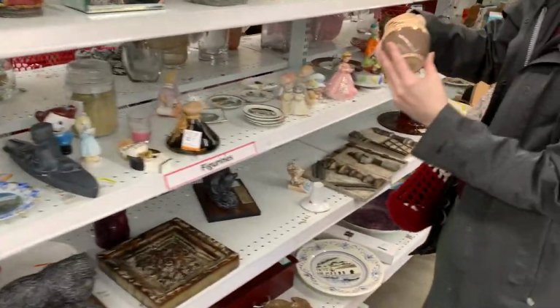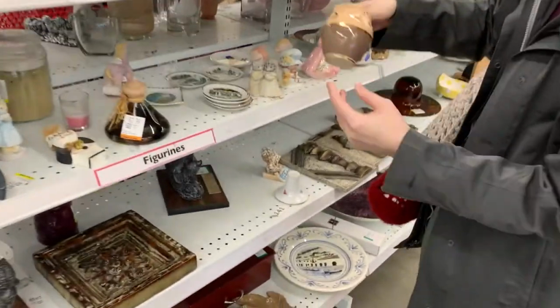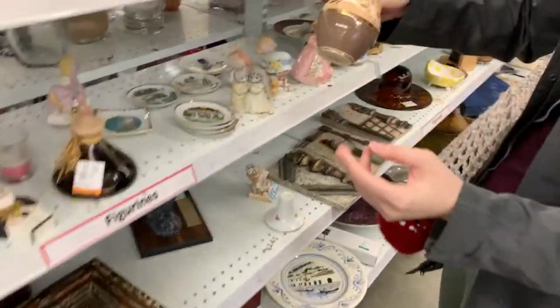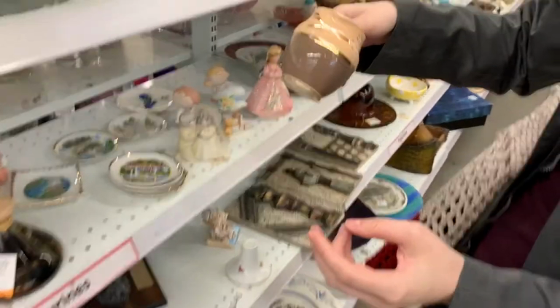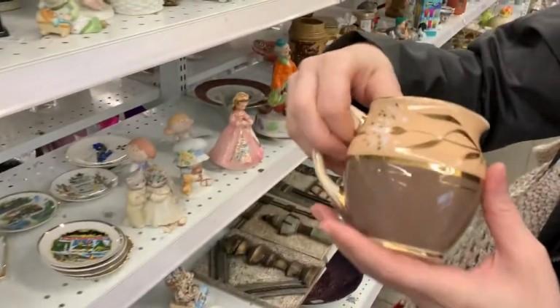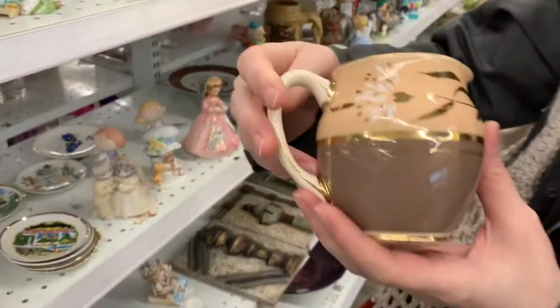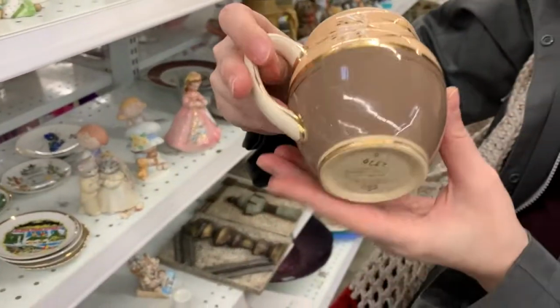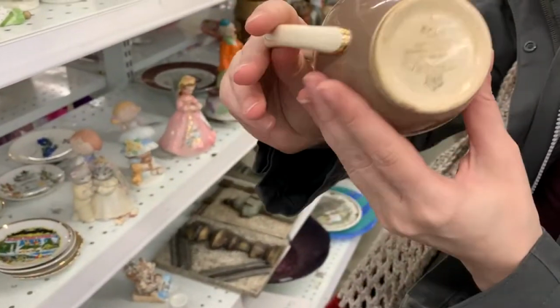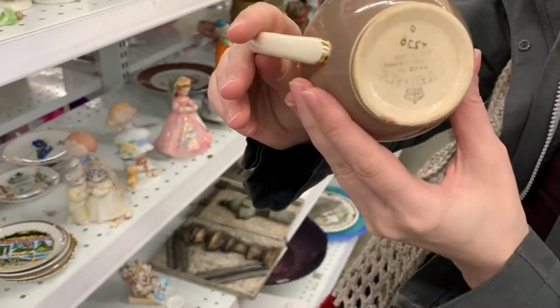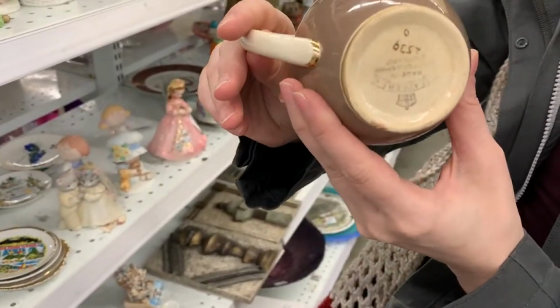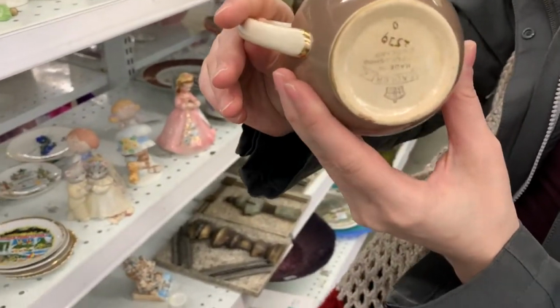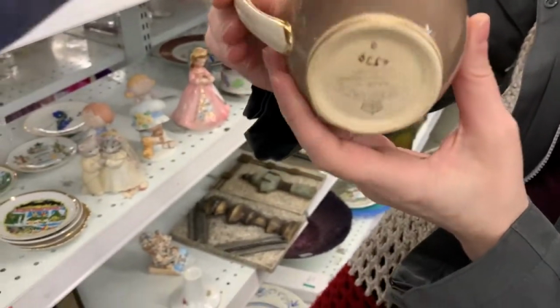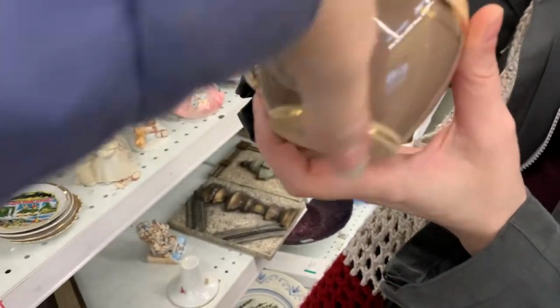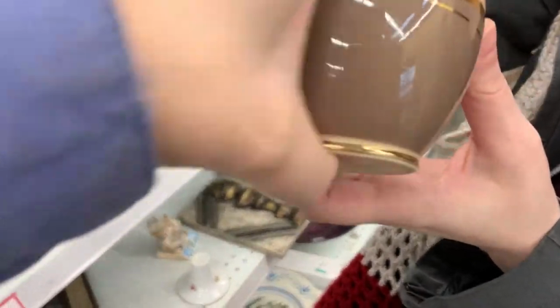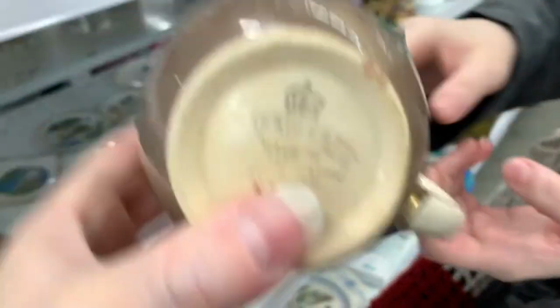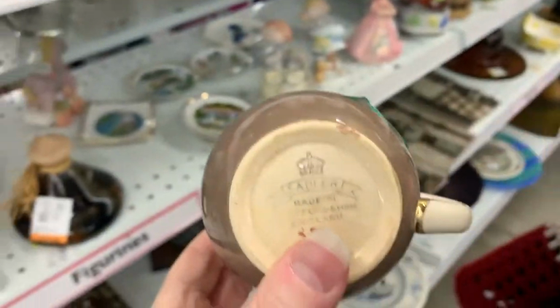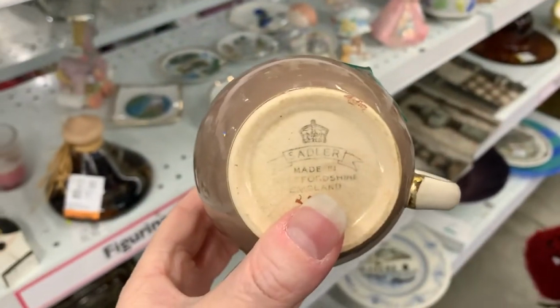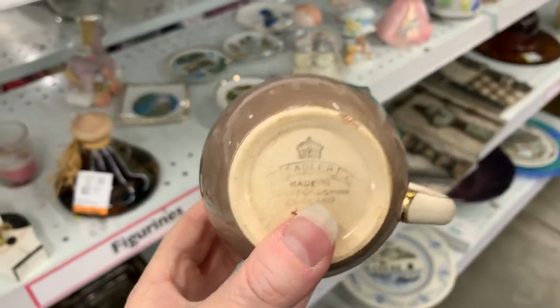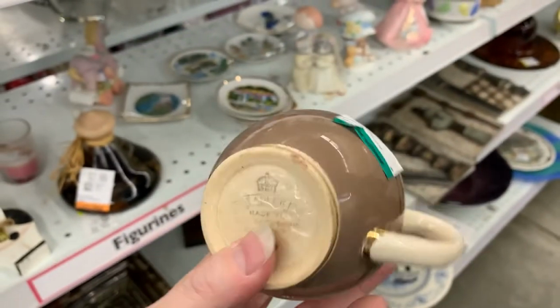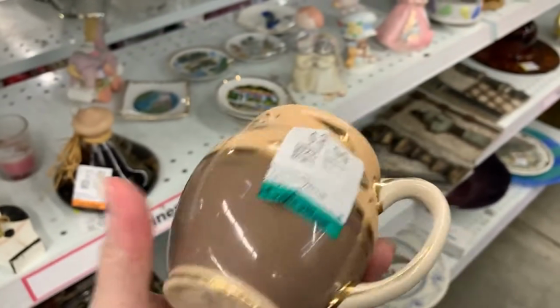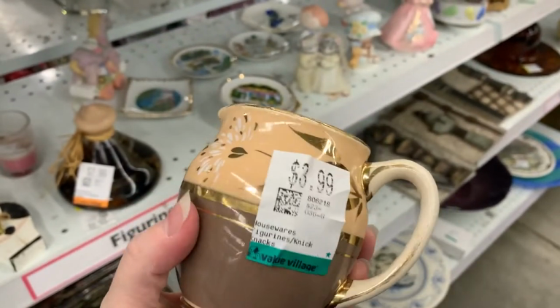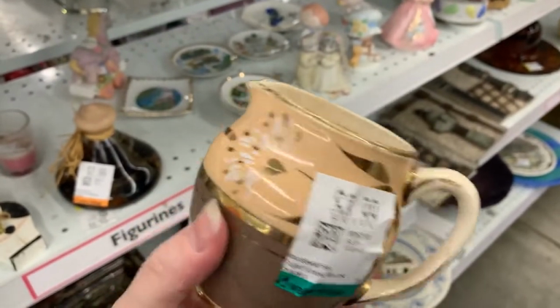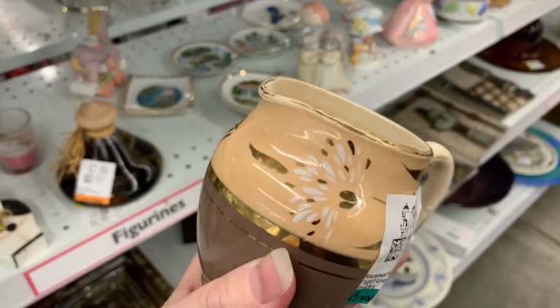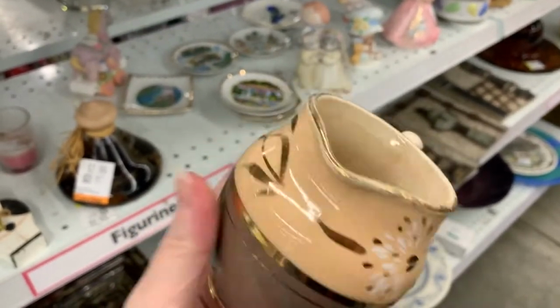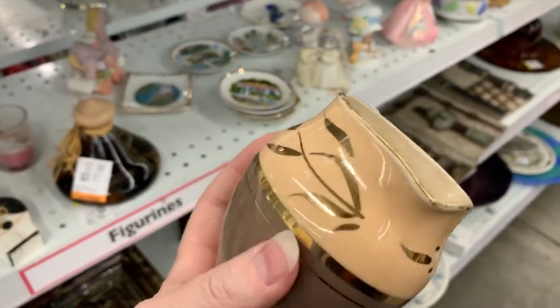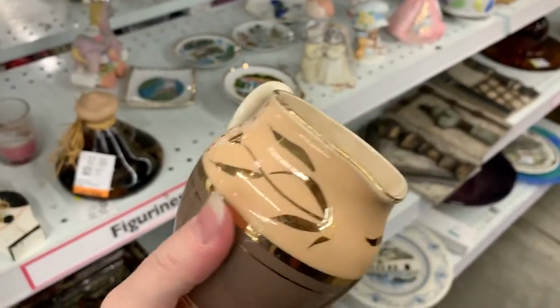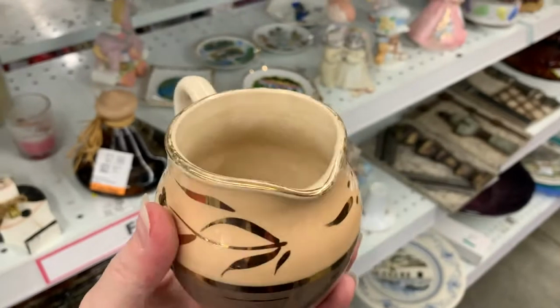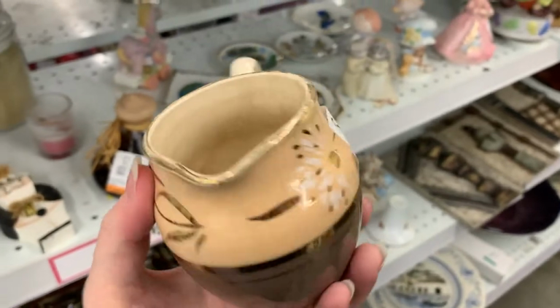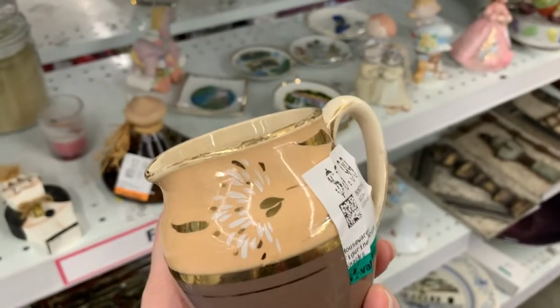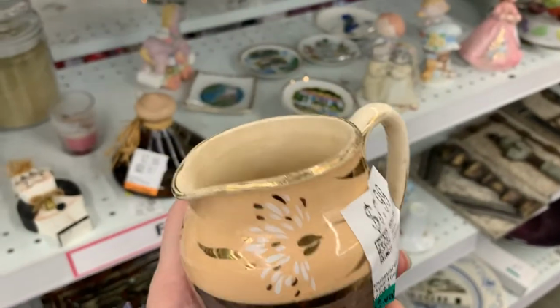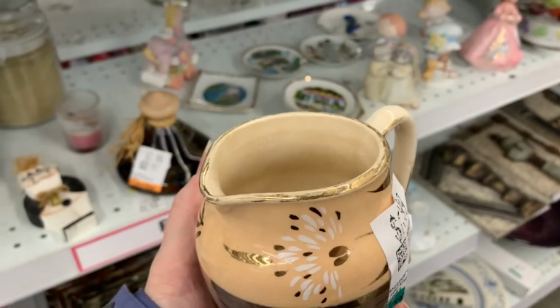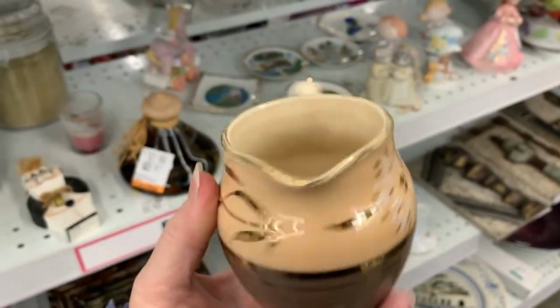Okay, show me this — what is this? Oh cool, it's actually — yeah, there we go — Saddler, made in Staffordshire, England. It's not bad considering it's got some damage to the gilt on top.